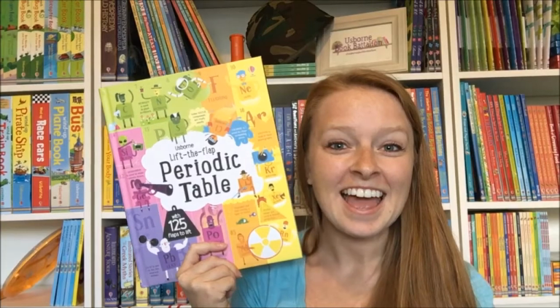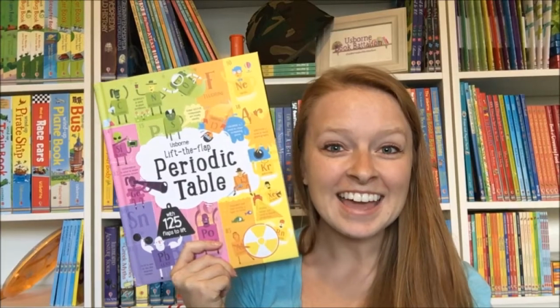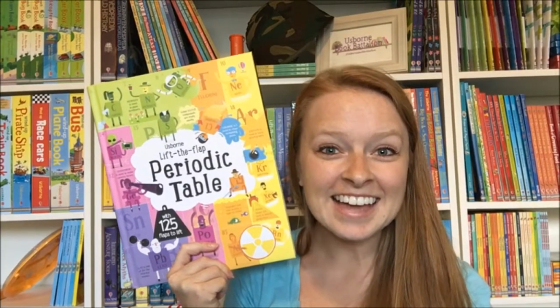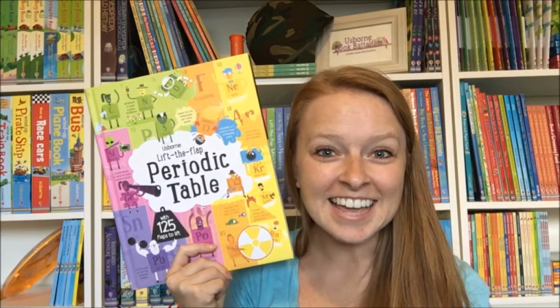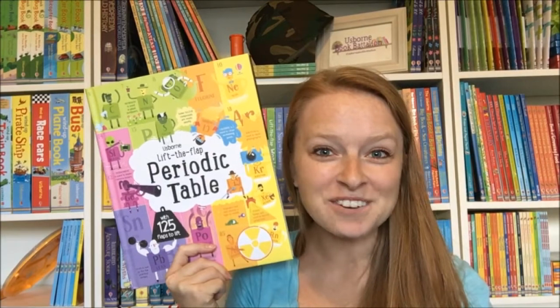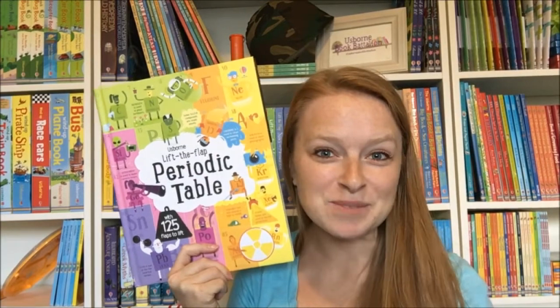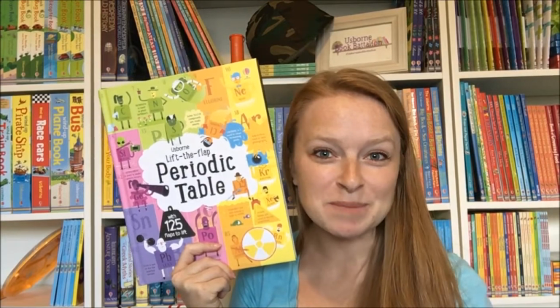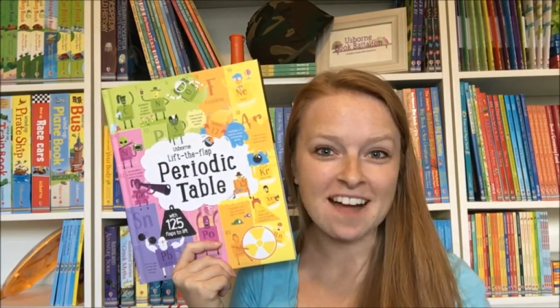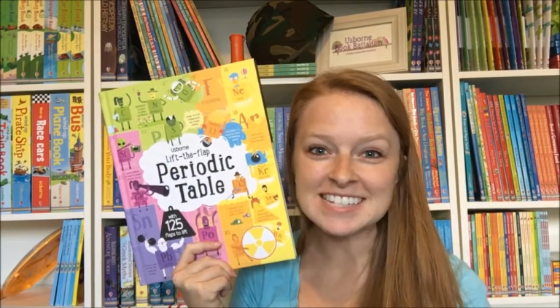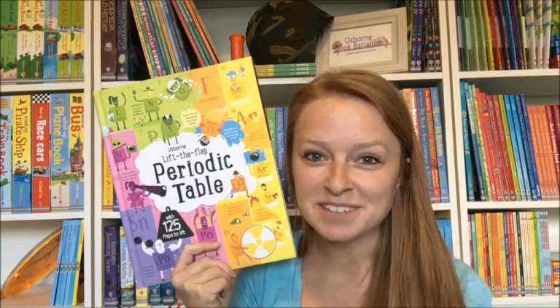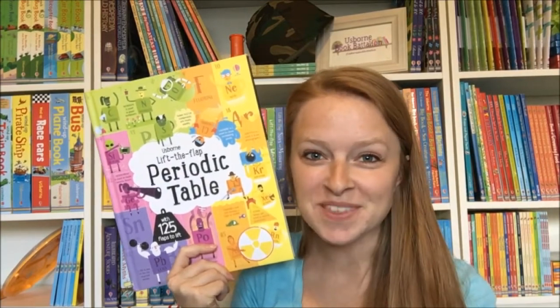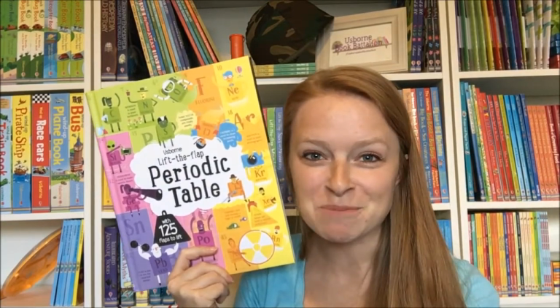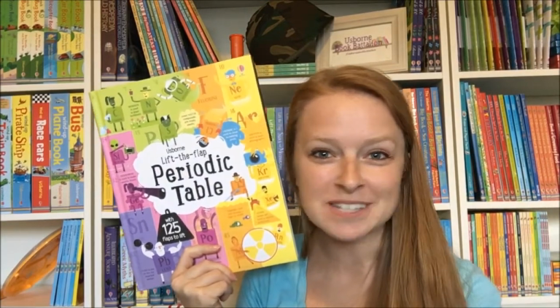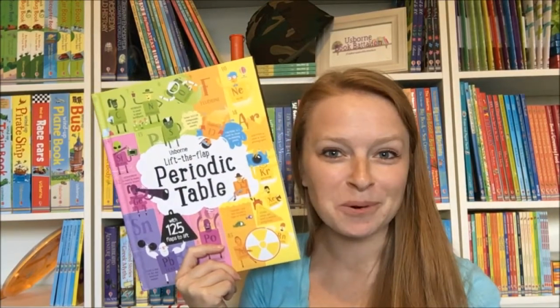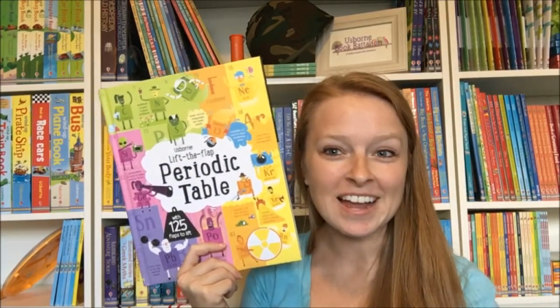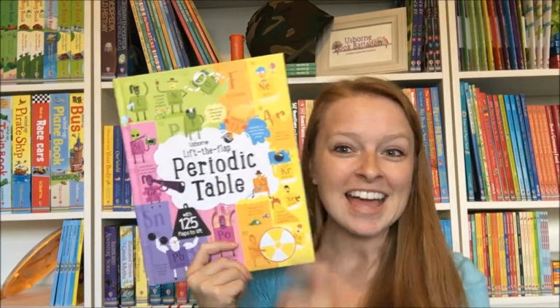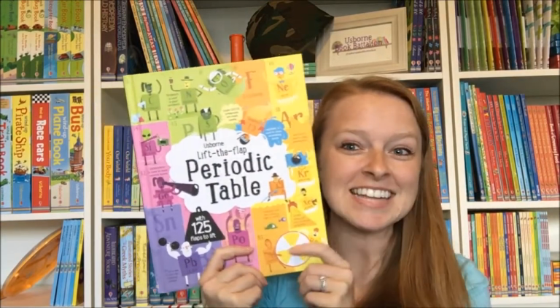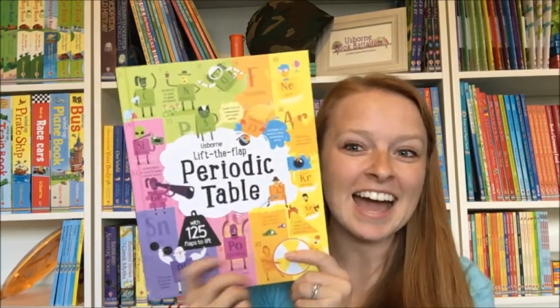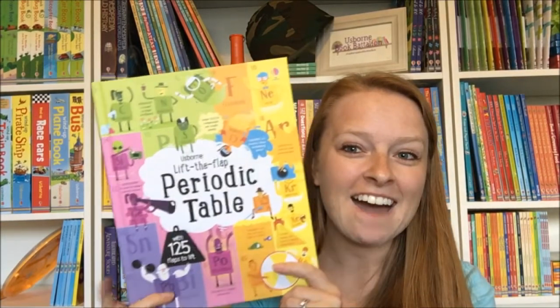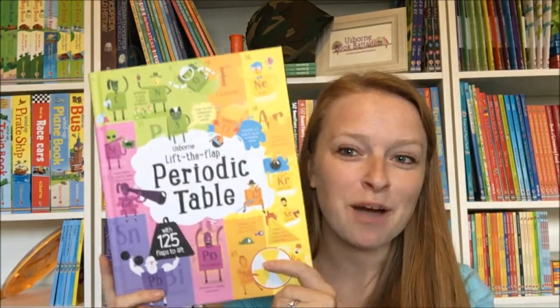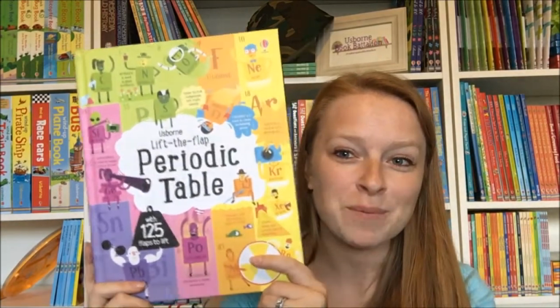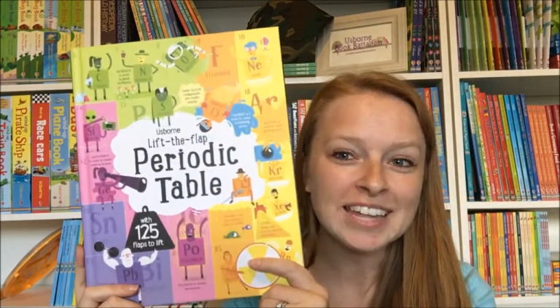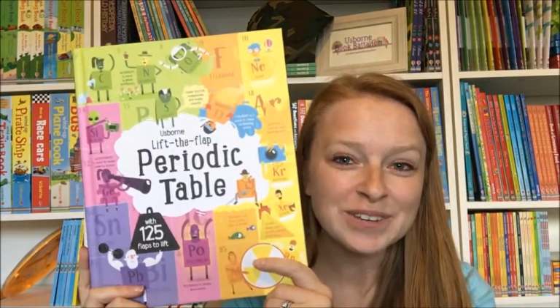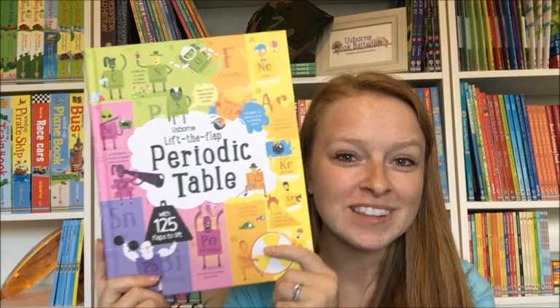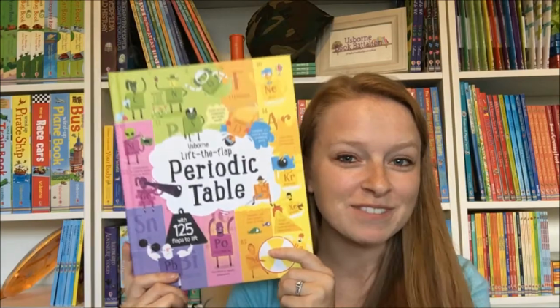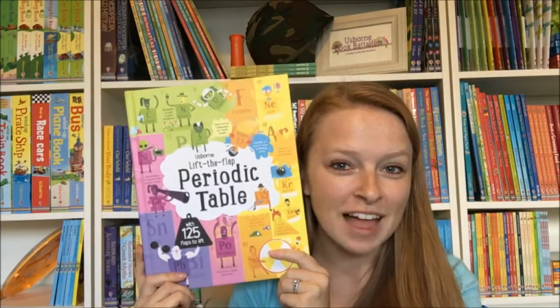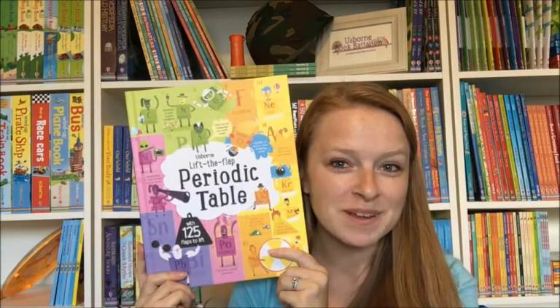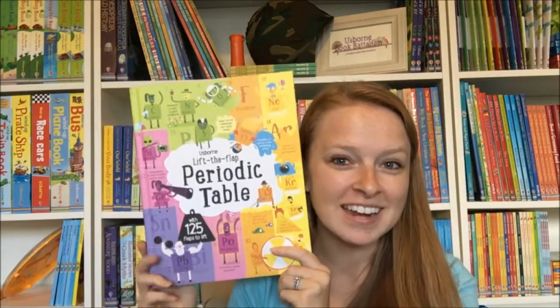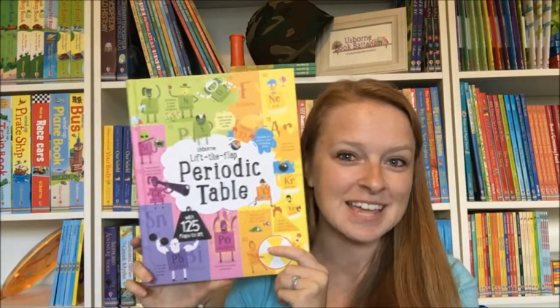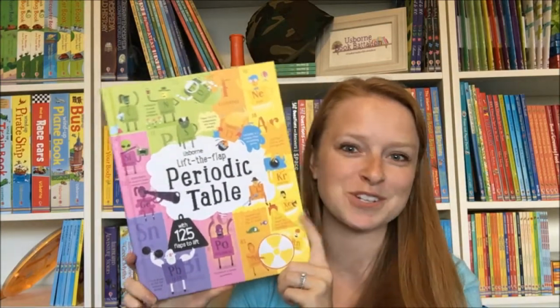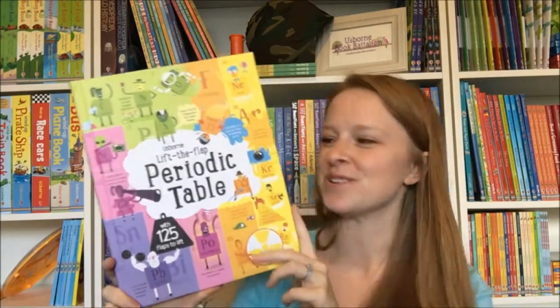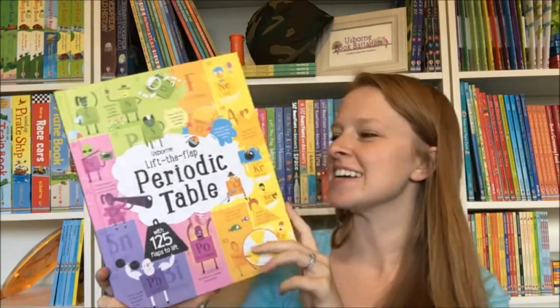Hey guys, Katie here with Usborne Book Battalion, team leader with Usborne Books and More, and today I have our brand new Lift the Flap Periodic Table to show you guys.